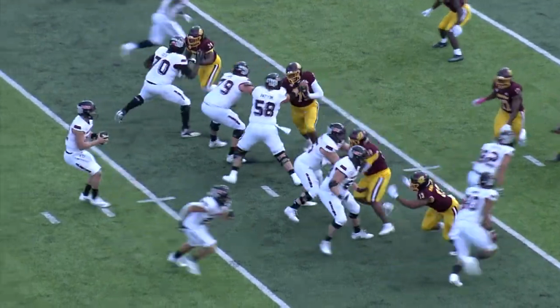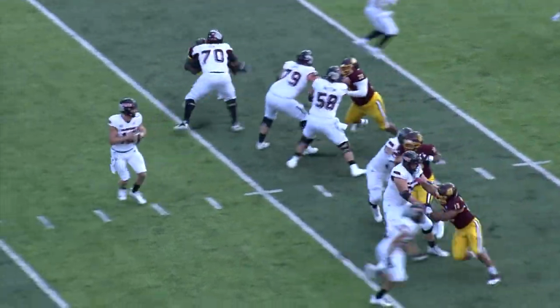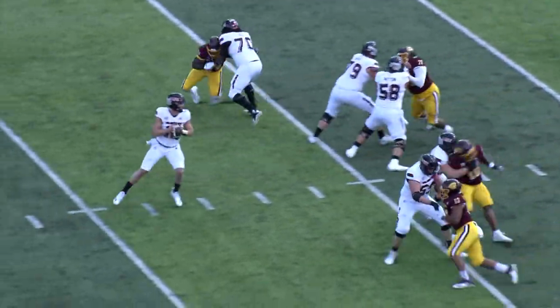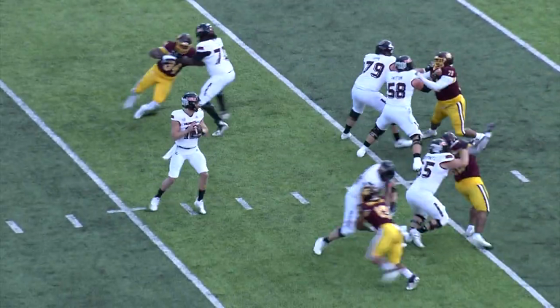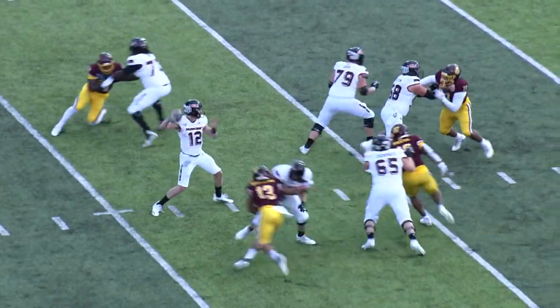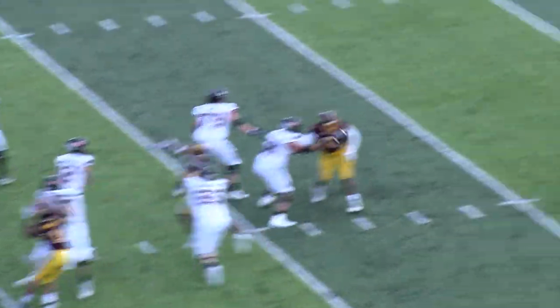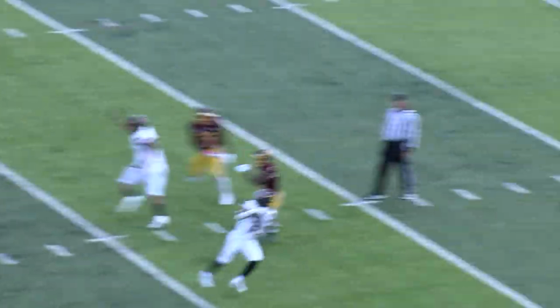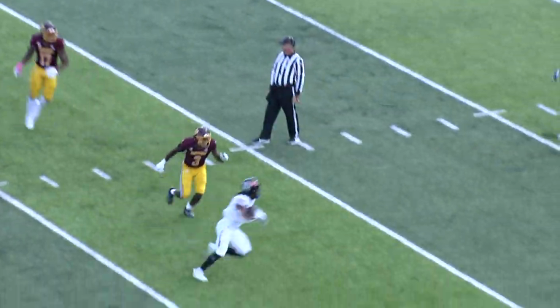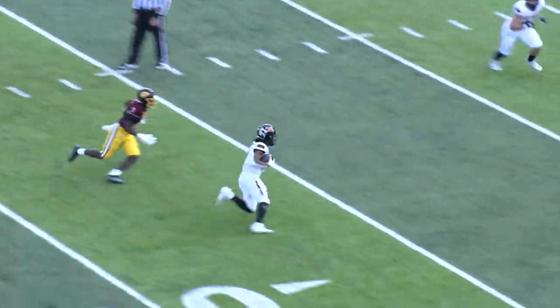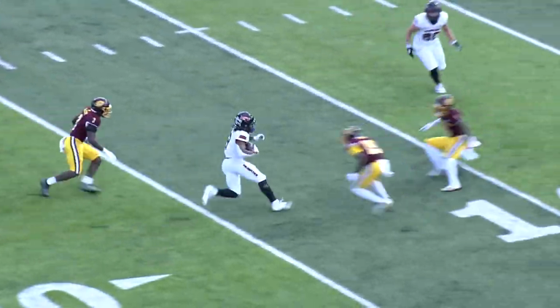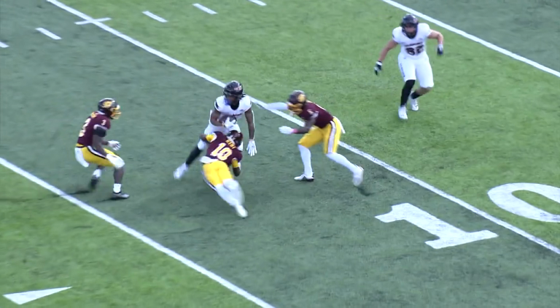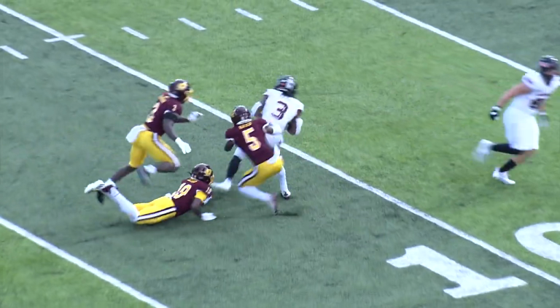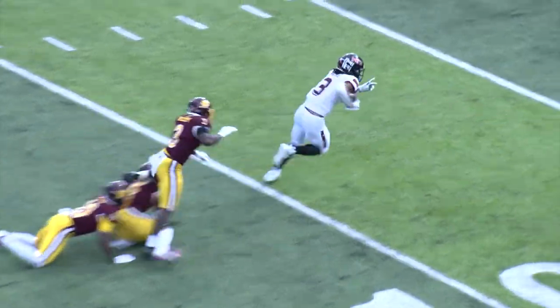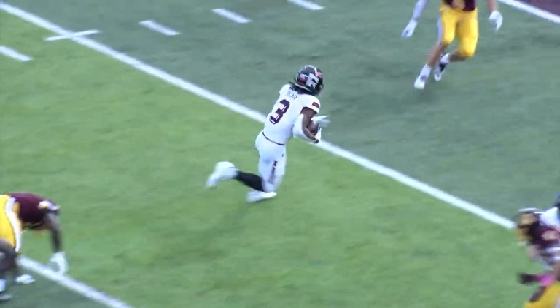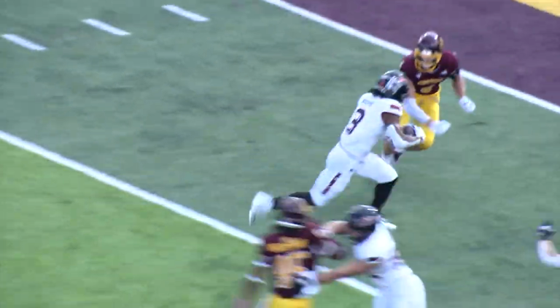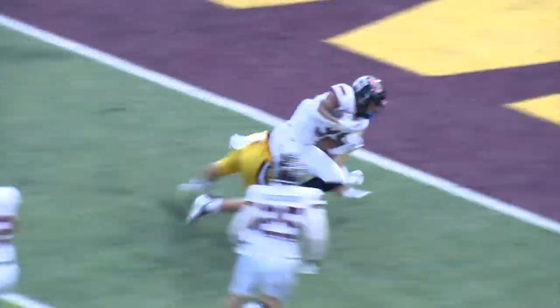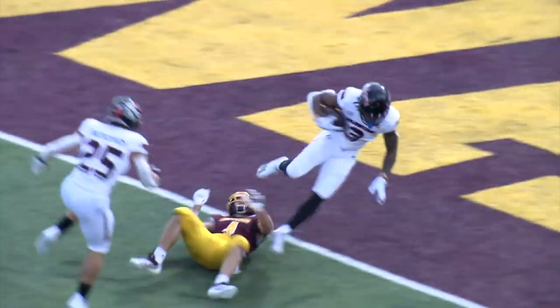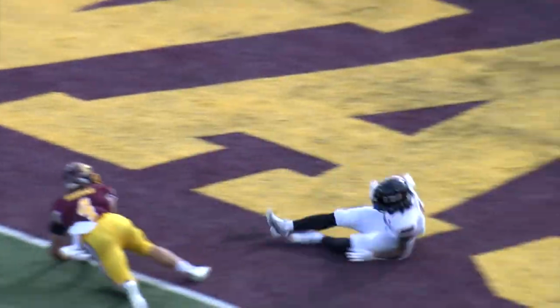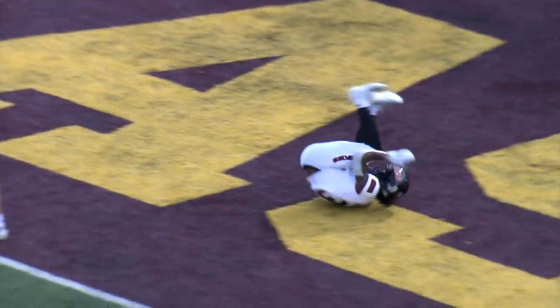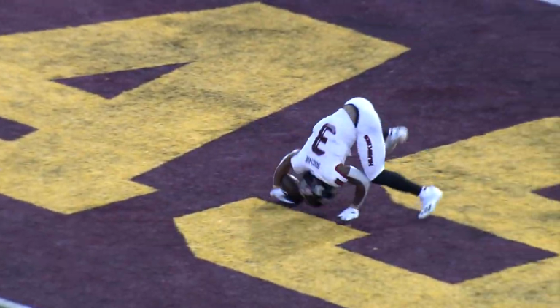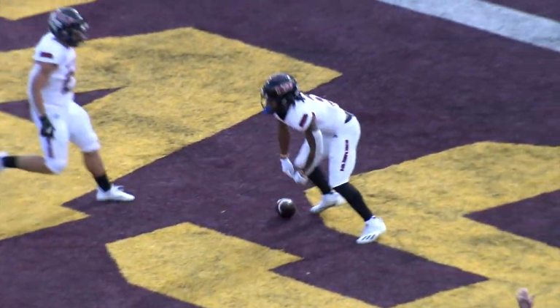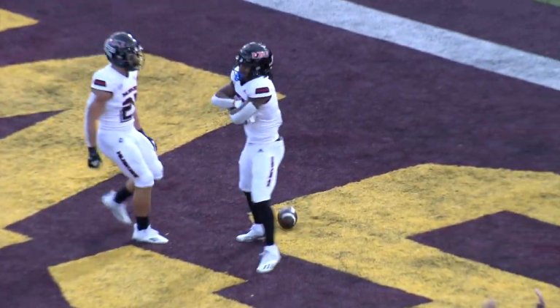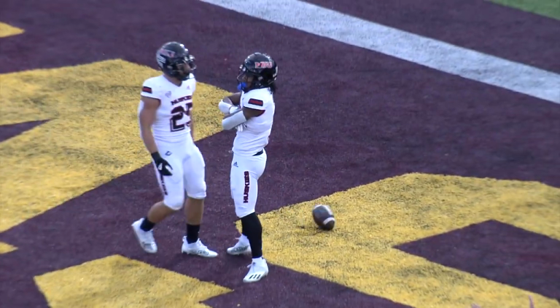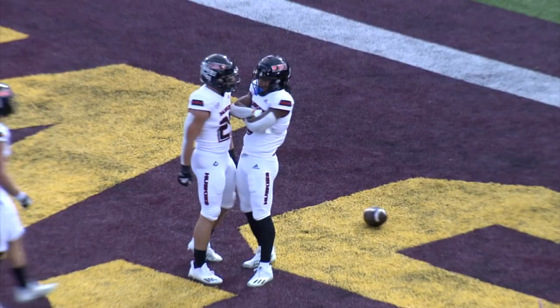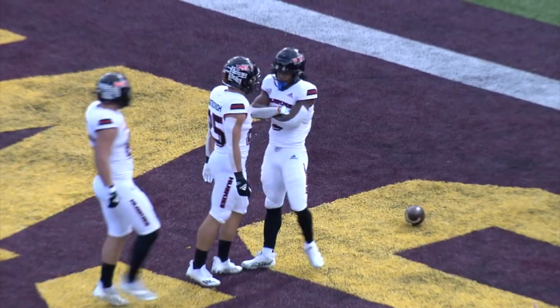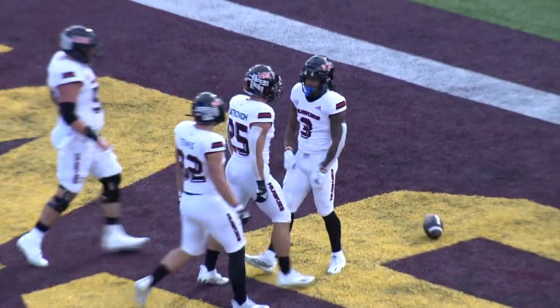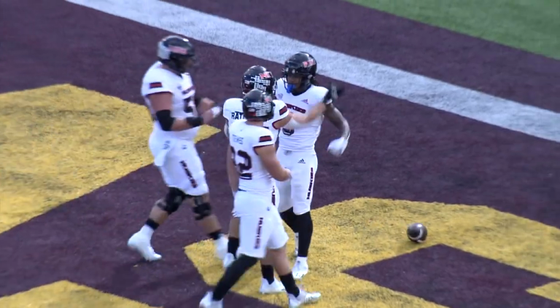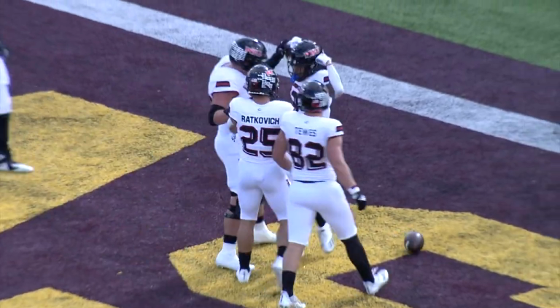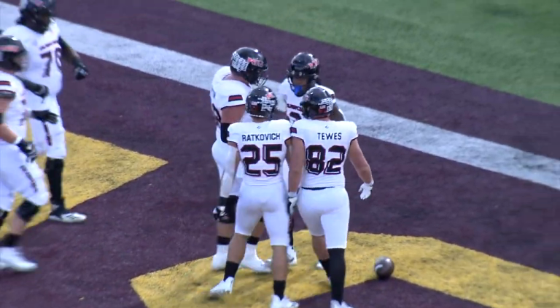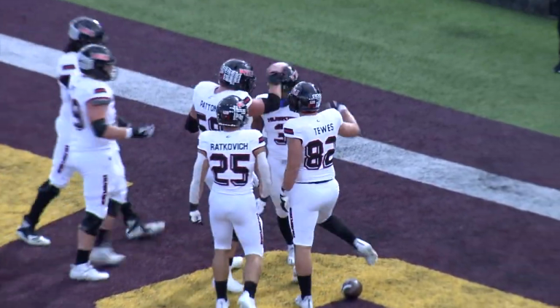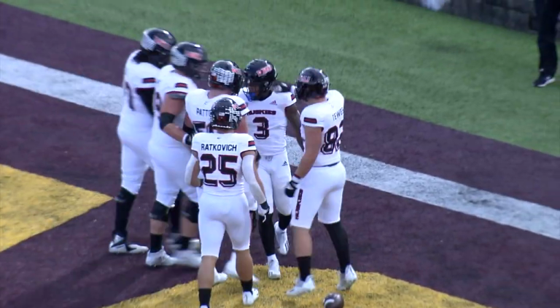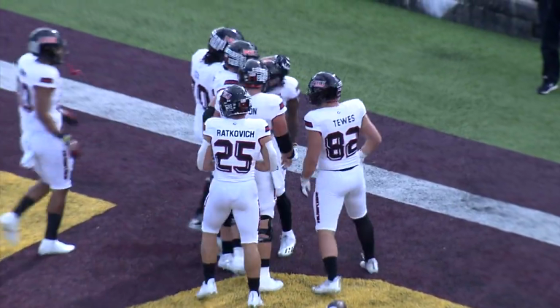Third down and seven. Backfield again is empty. Lombardi with a pass. That's caught by Ritchie to the 15. Ritchie spins away from one, to the end zone, and Ritchie has got the Northern Illinois touchdown.